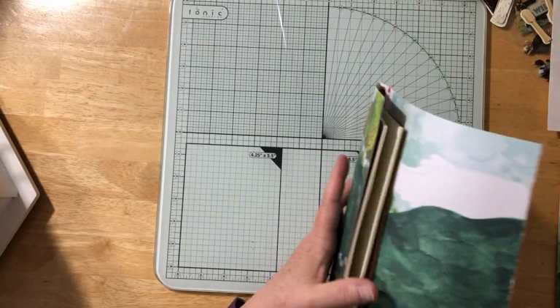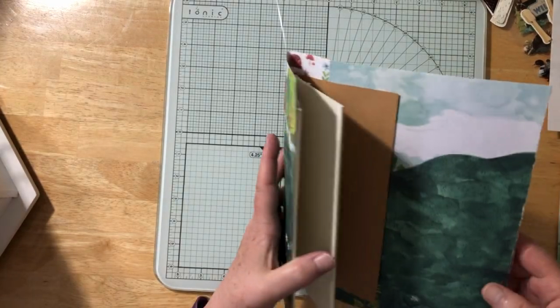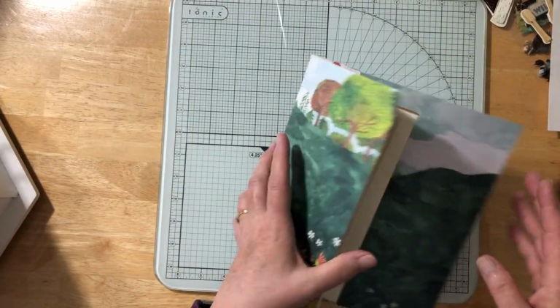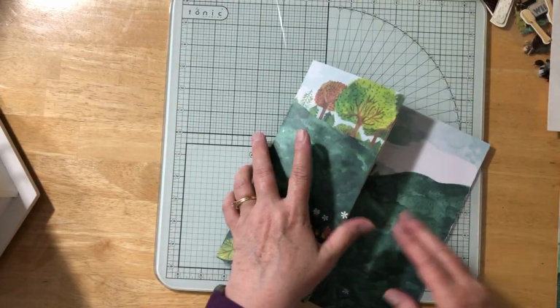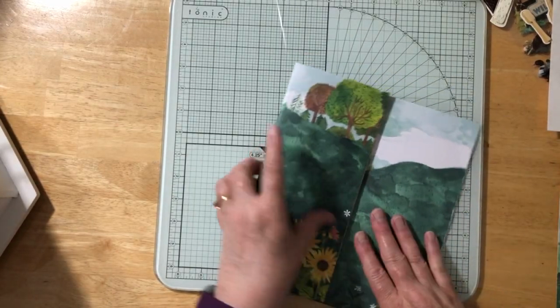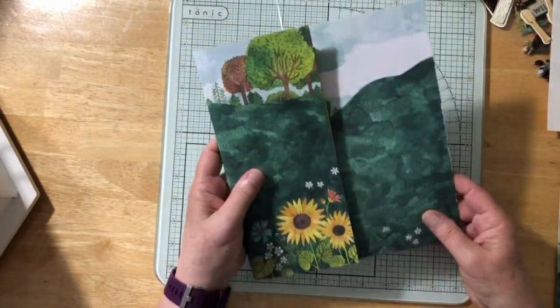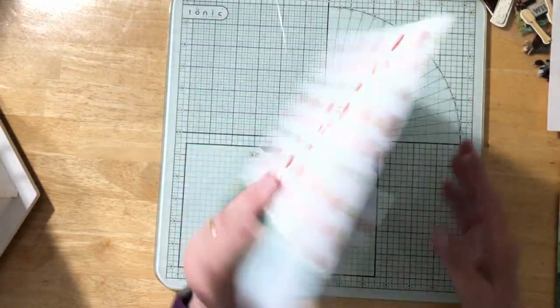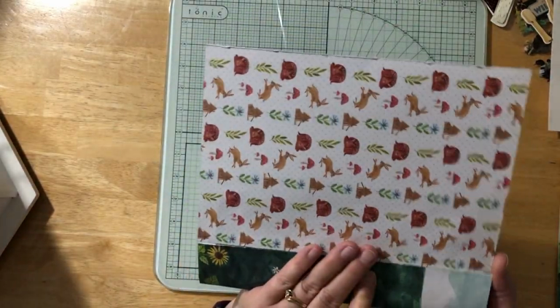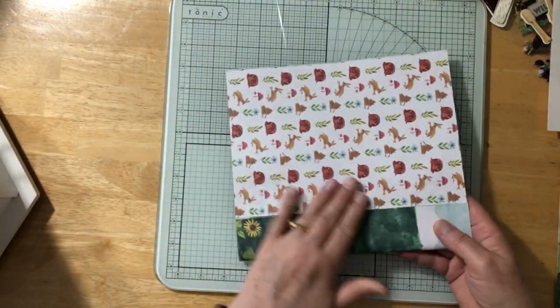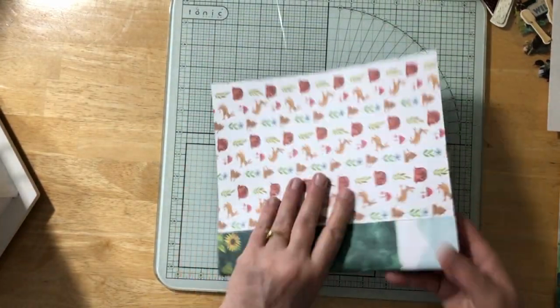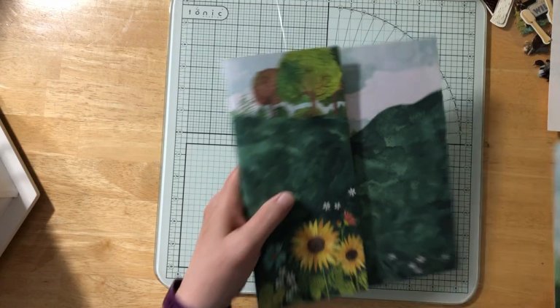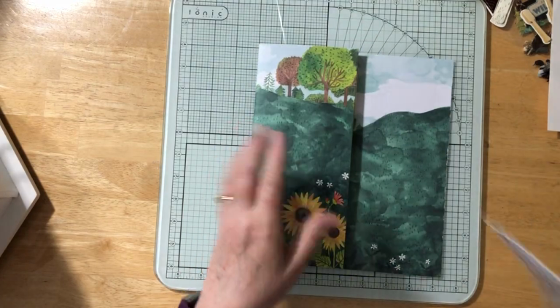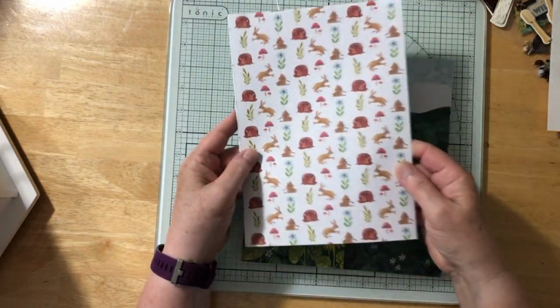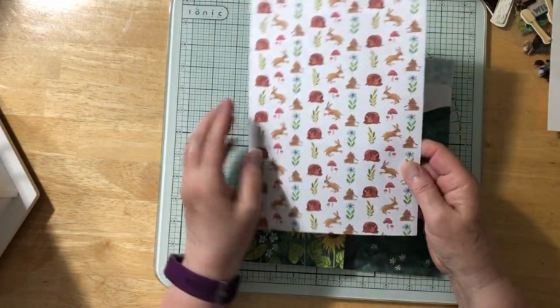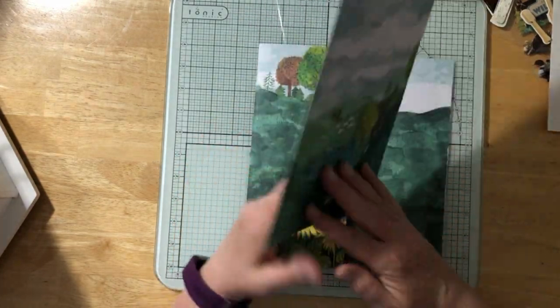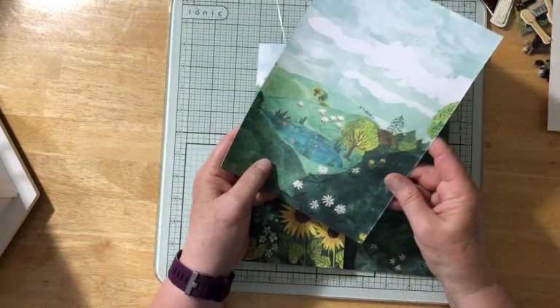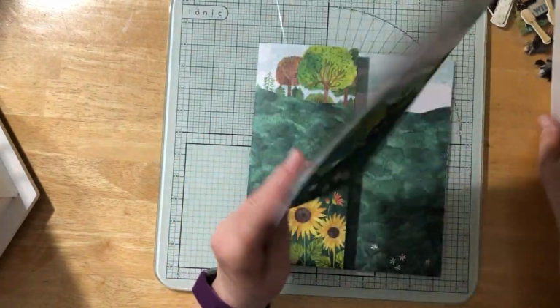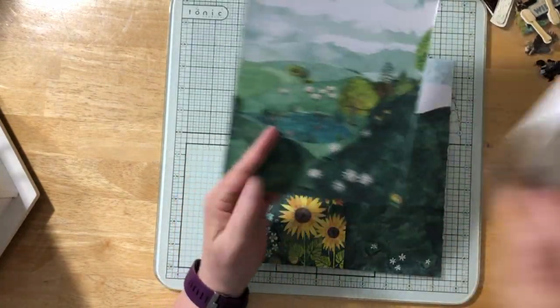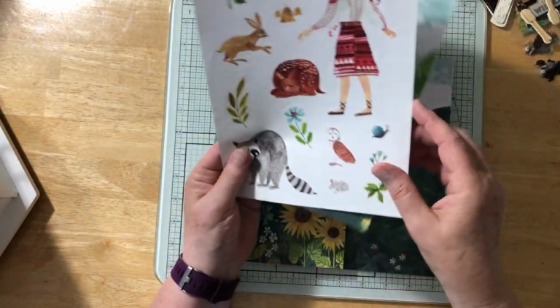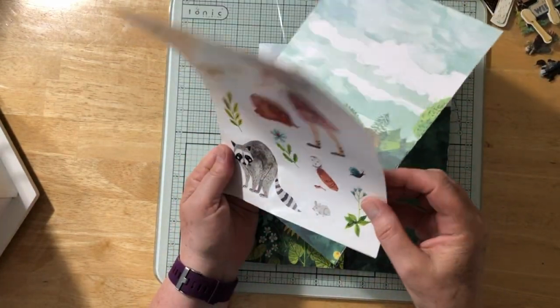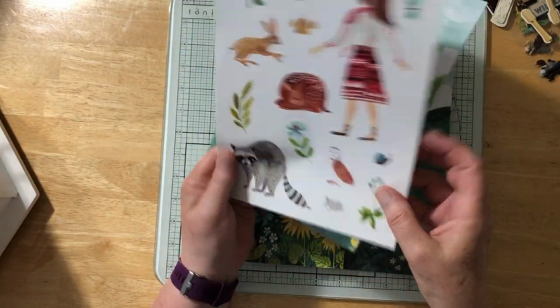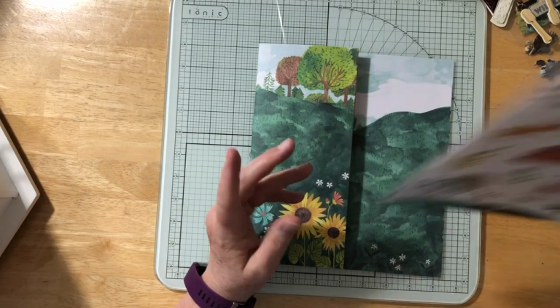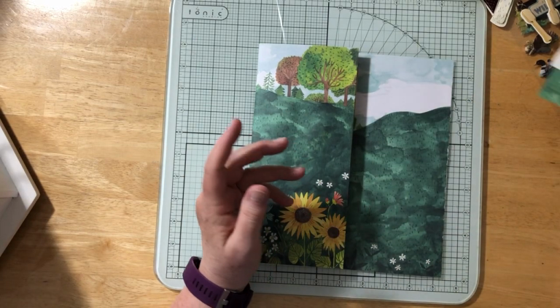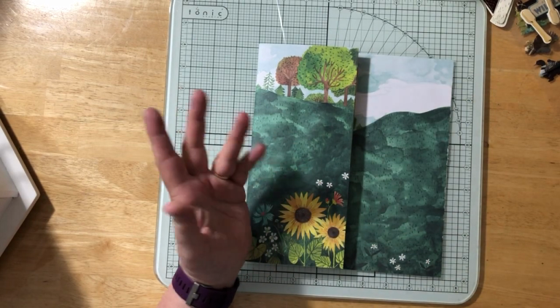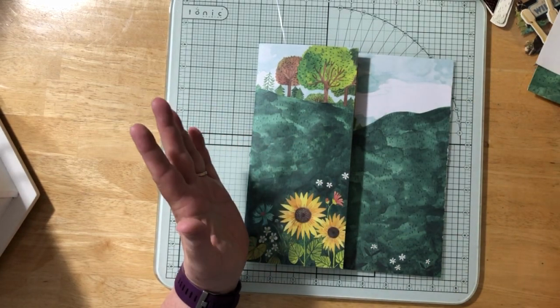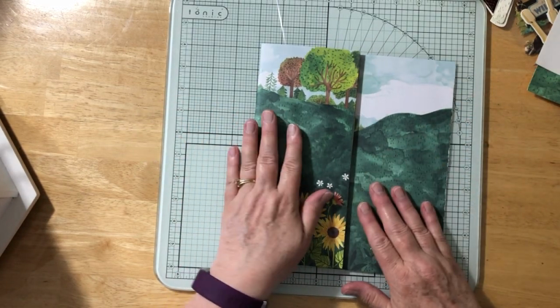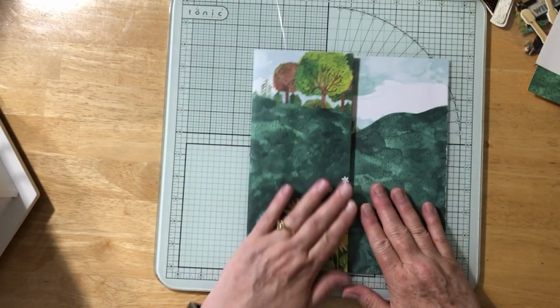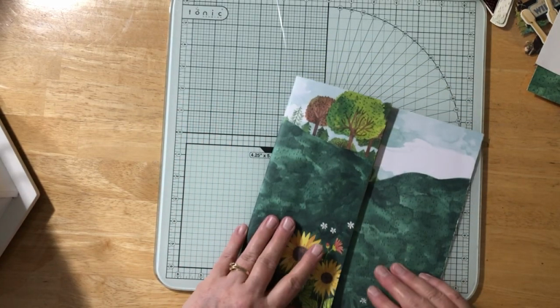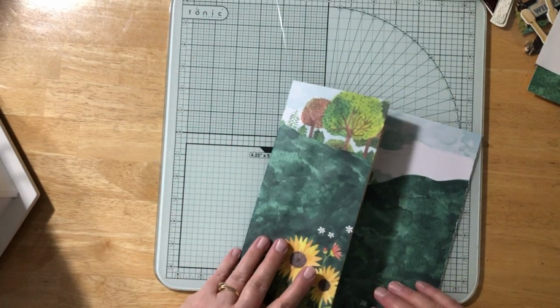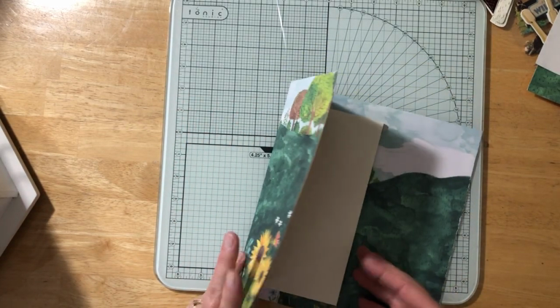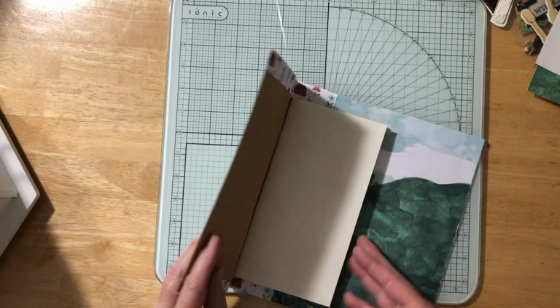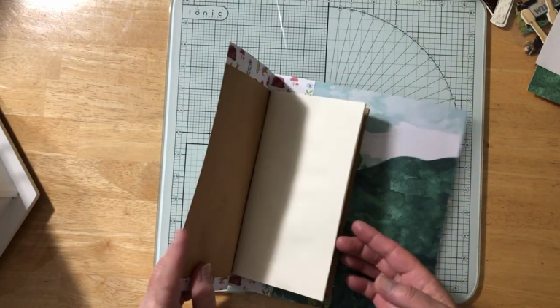I had this paper from Flow magazine — there's one side and the other — and then there were some stickers from a Flow big book of paper or something like that.